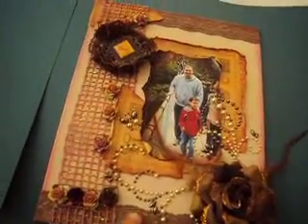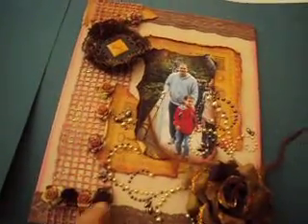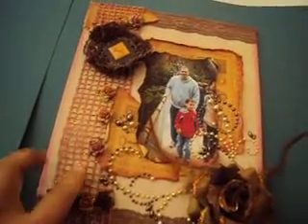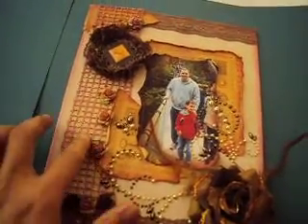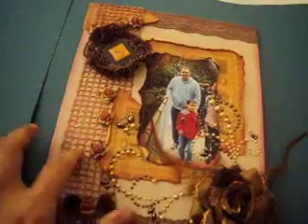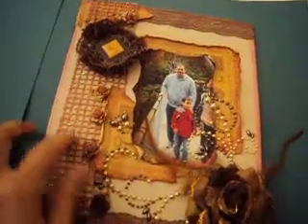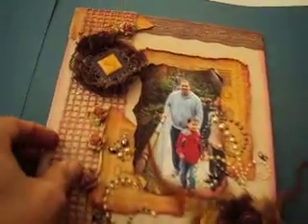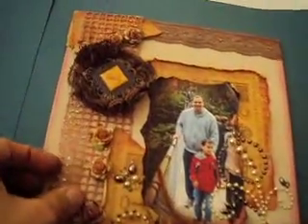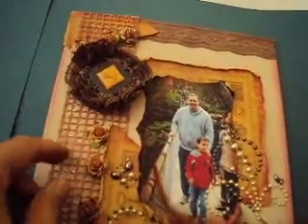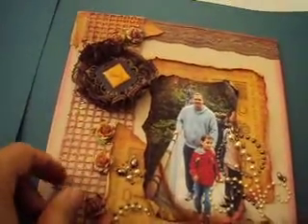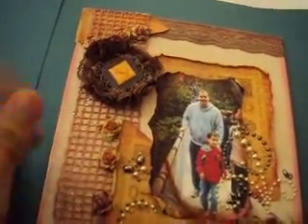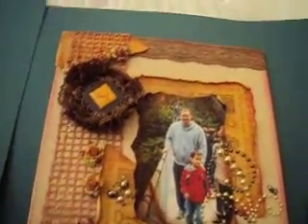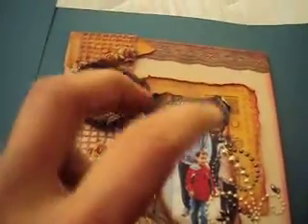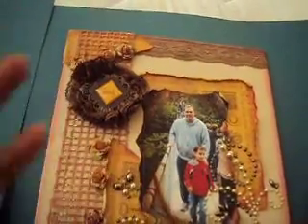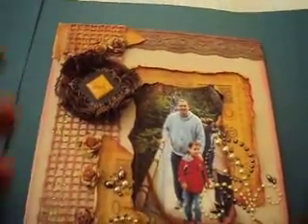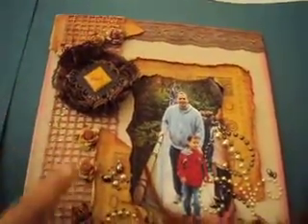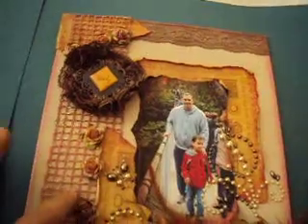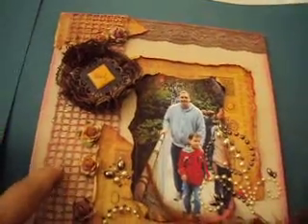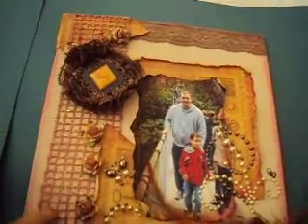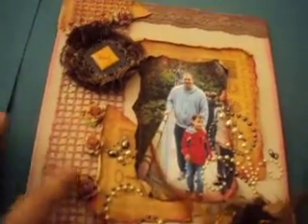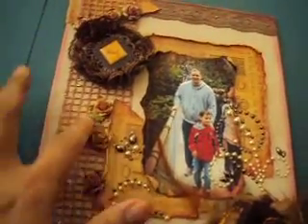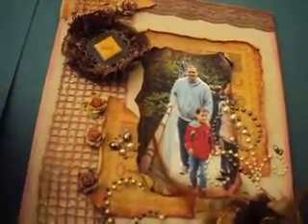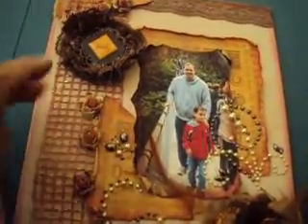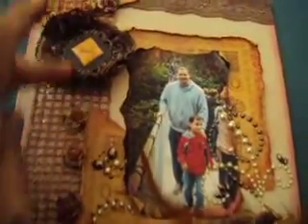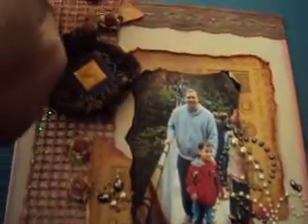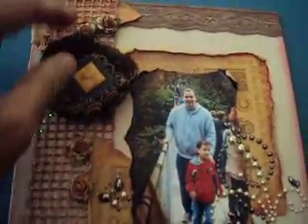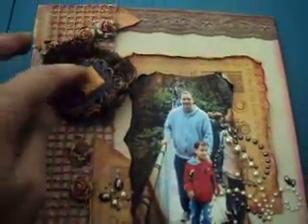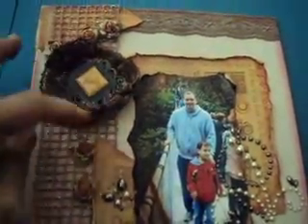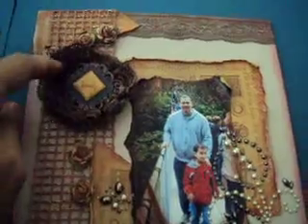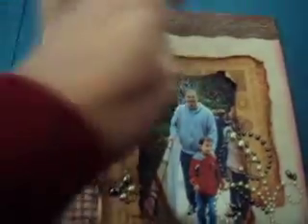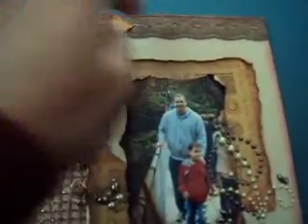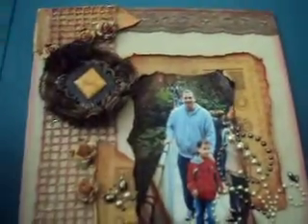The lace I painted like ribbon — it's not really ribbon. I paint it with theater angels and the same lace around here.